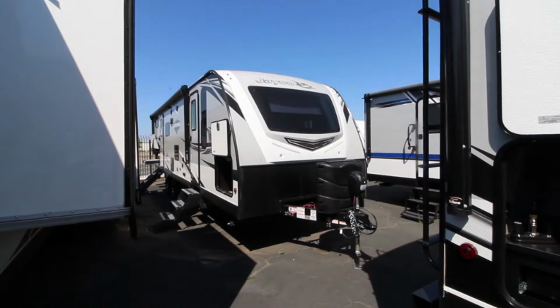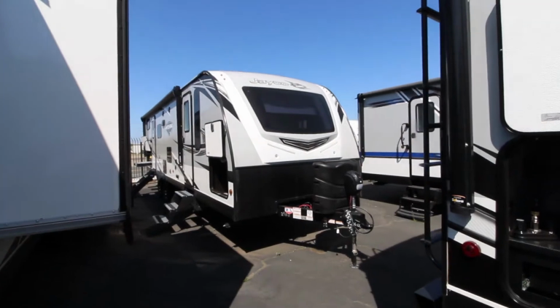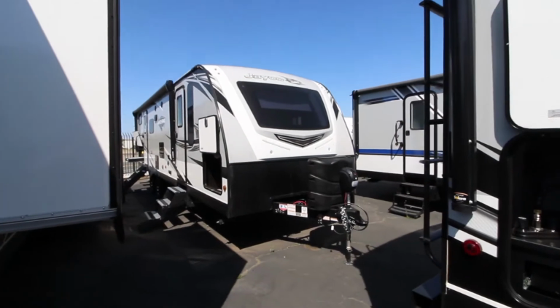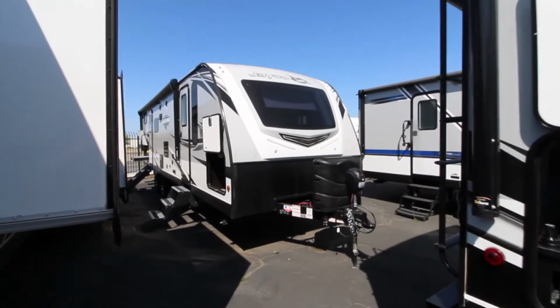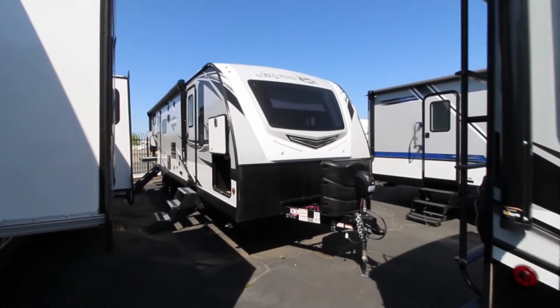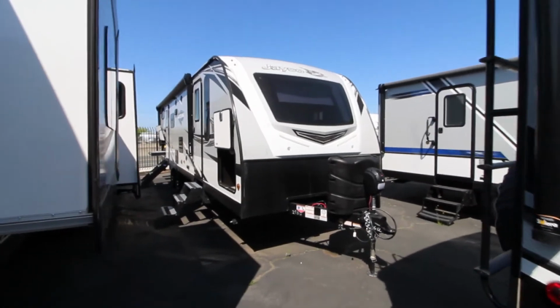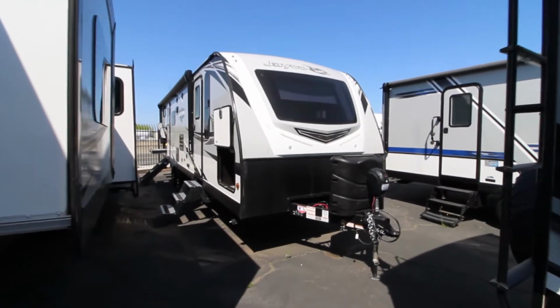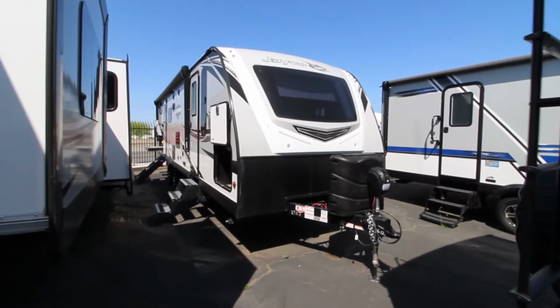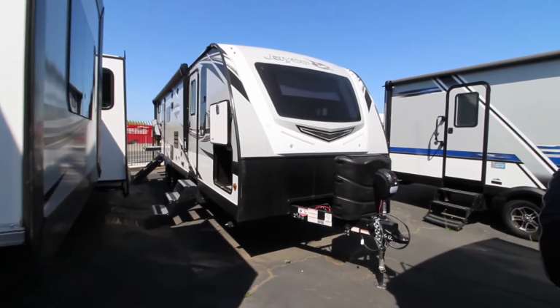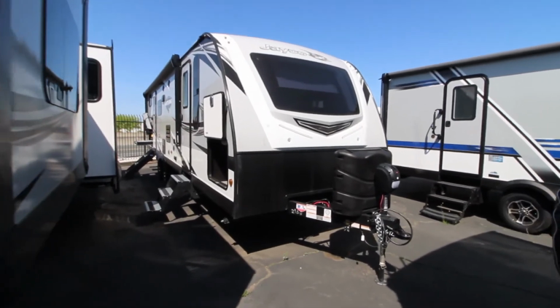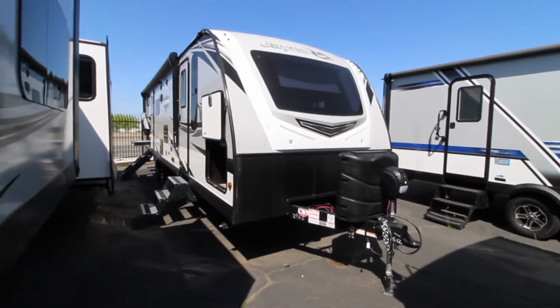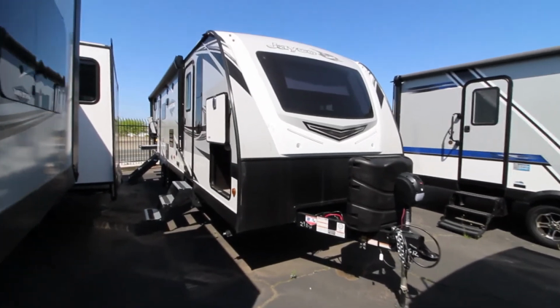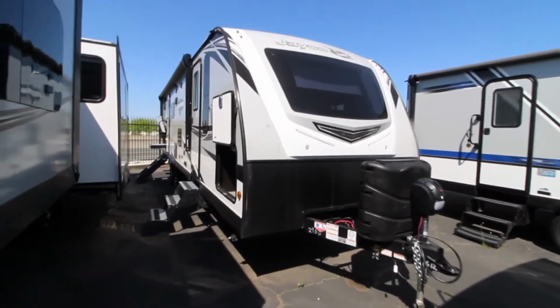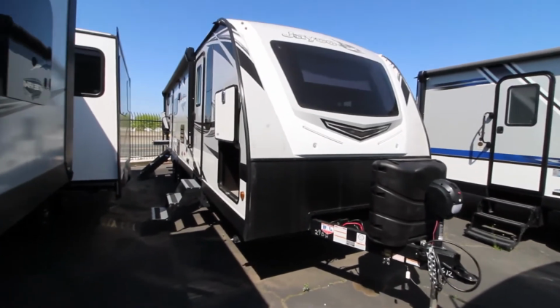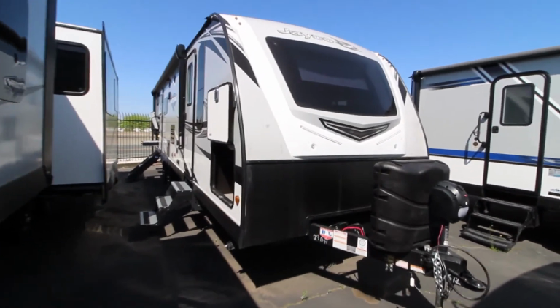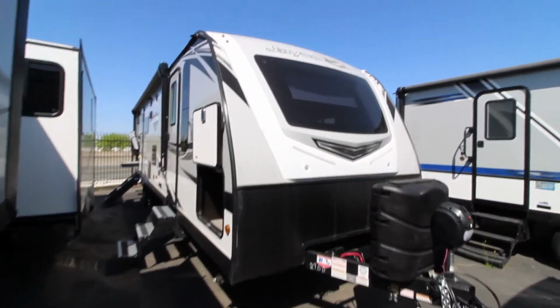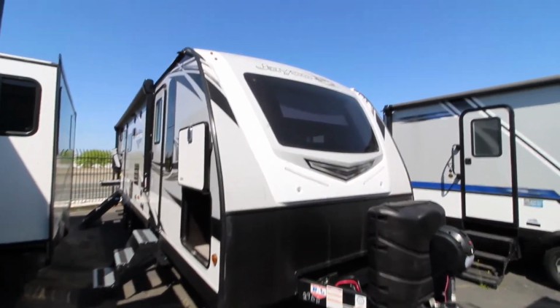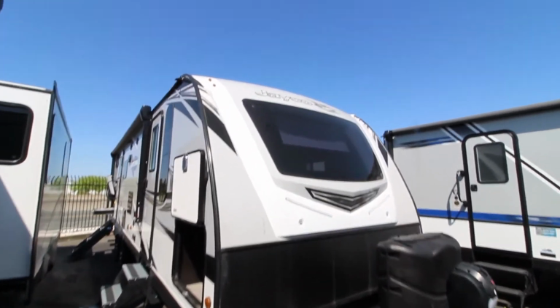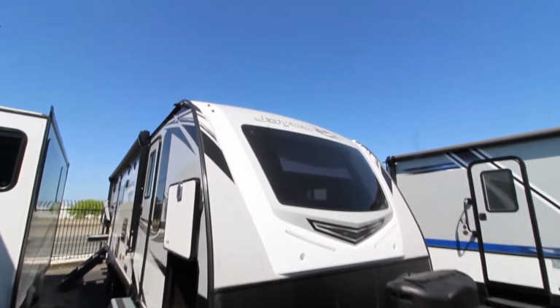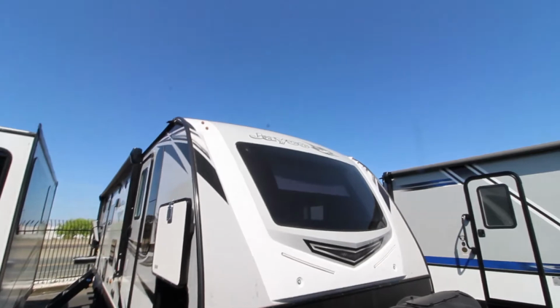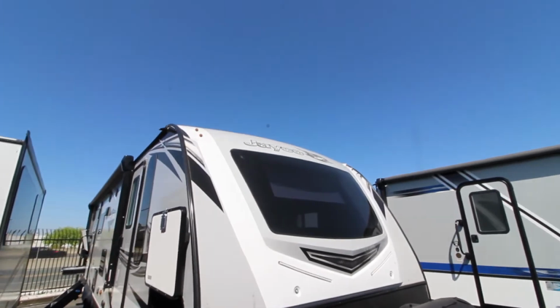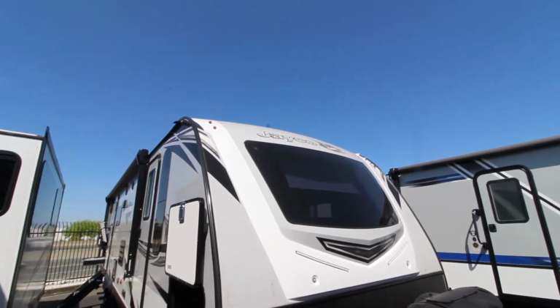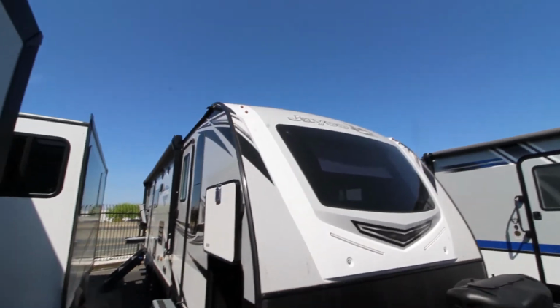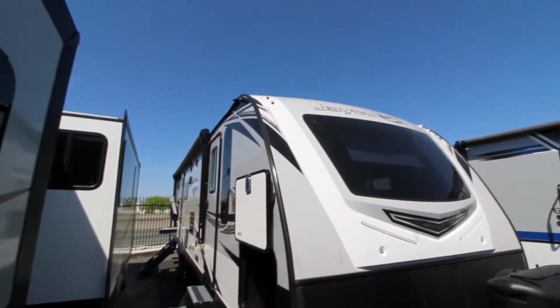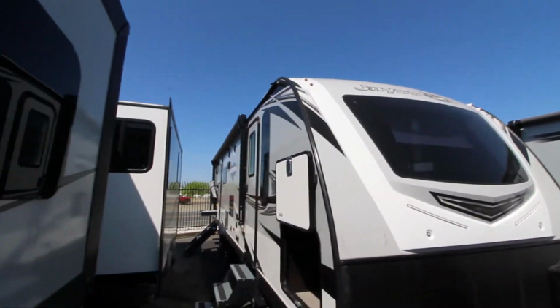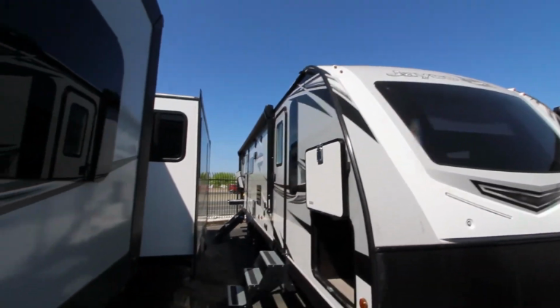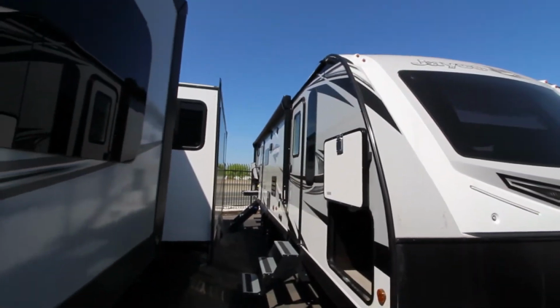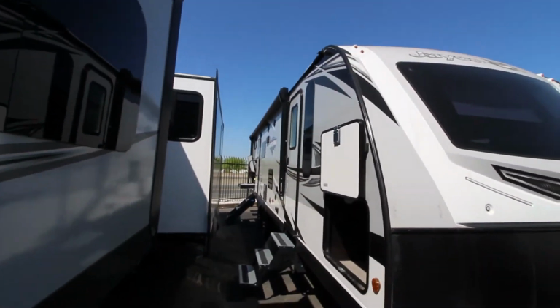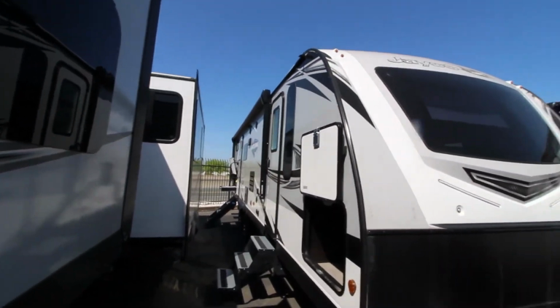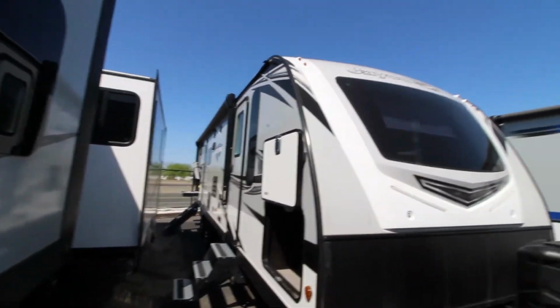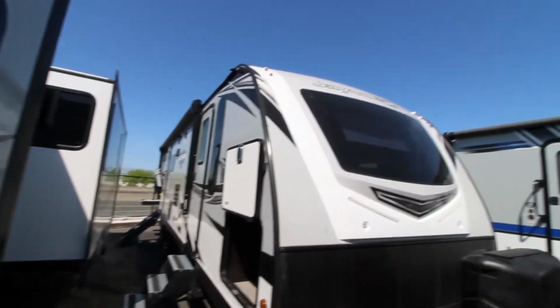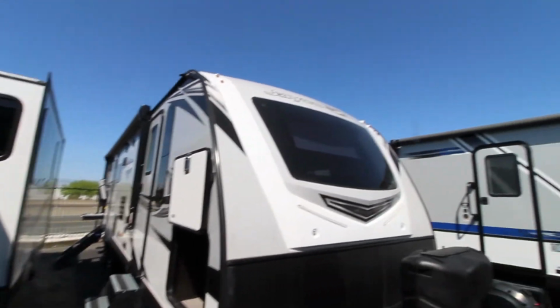Hey, Mitch, the RV Guy here for RVs of Sacramento, bringing you another fantastic travel trailer. This beauty is a 2020 Jayco Whitehawk, the 29 bunkhouse.